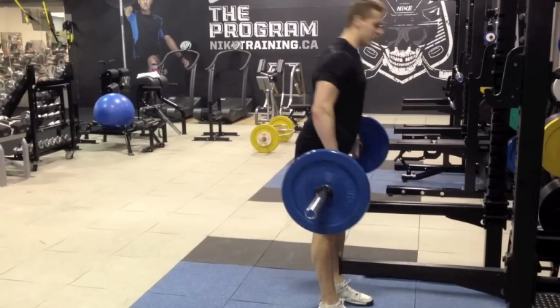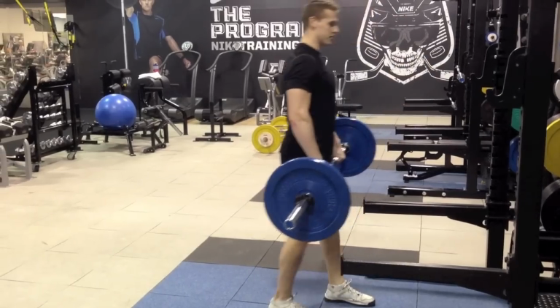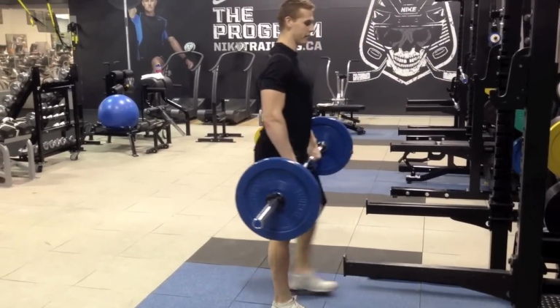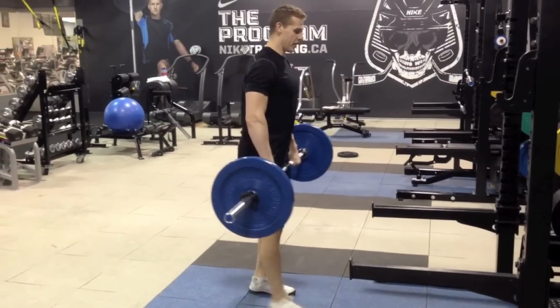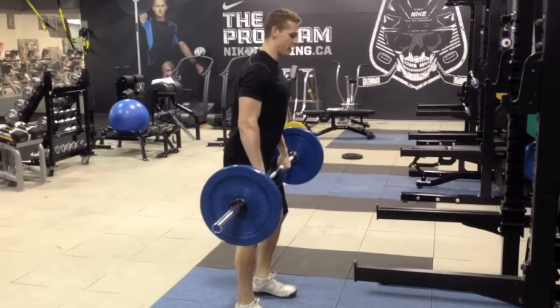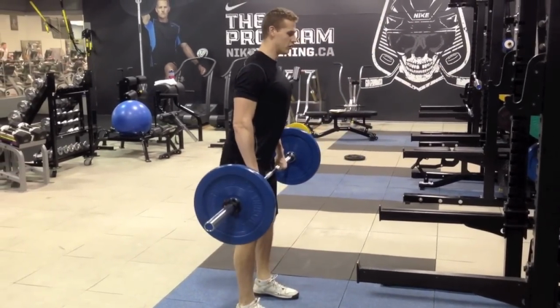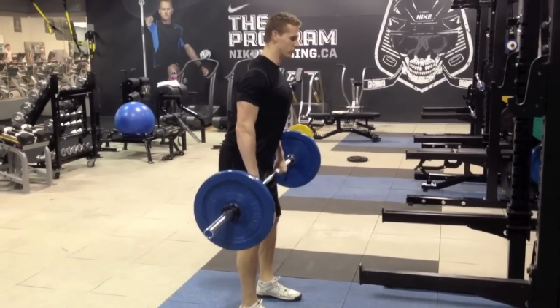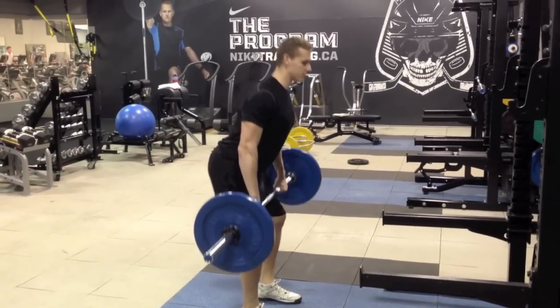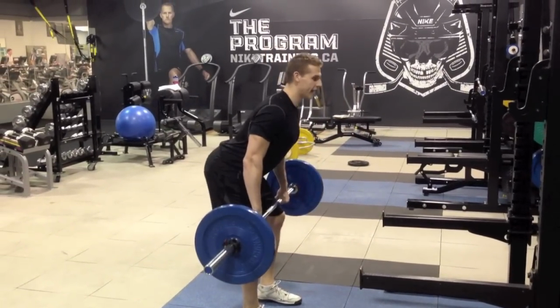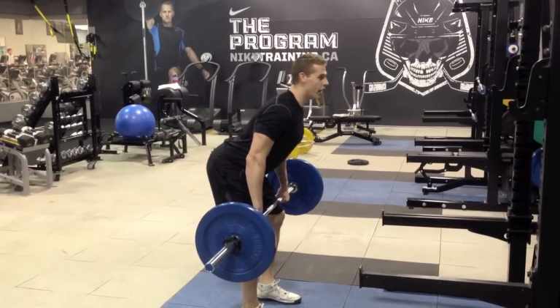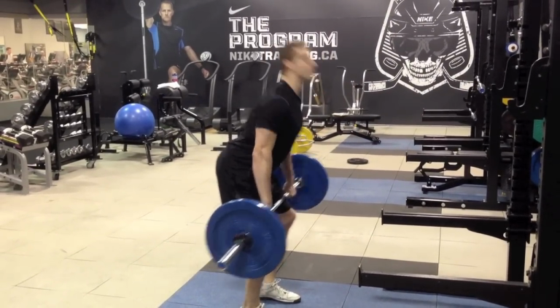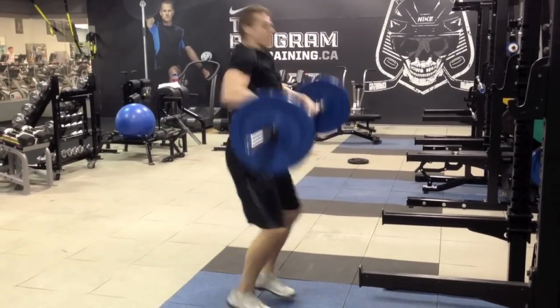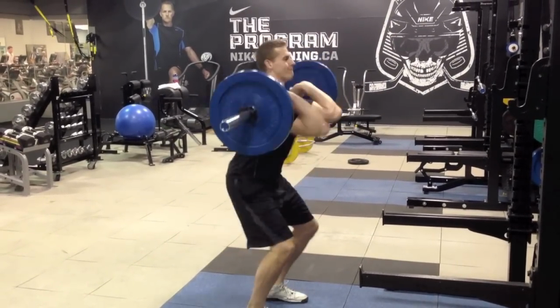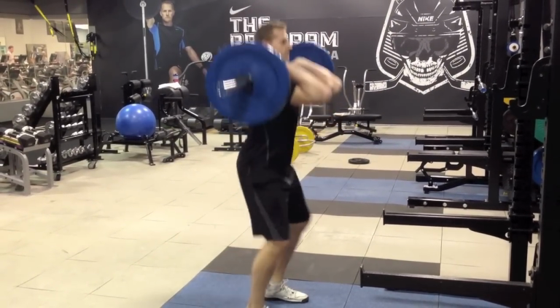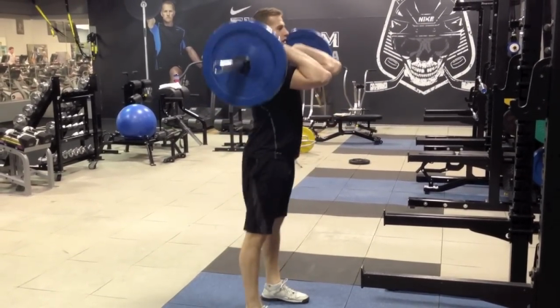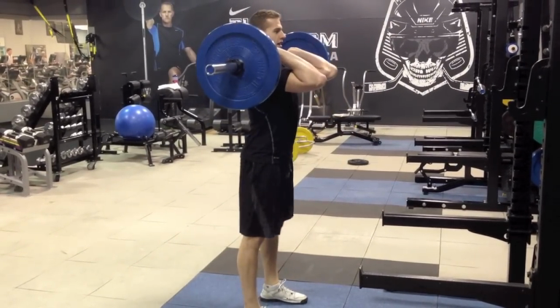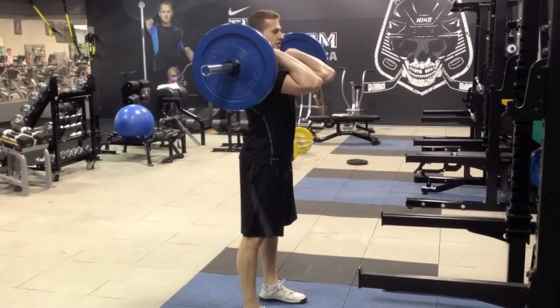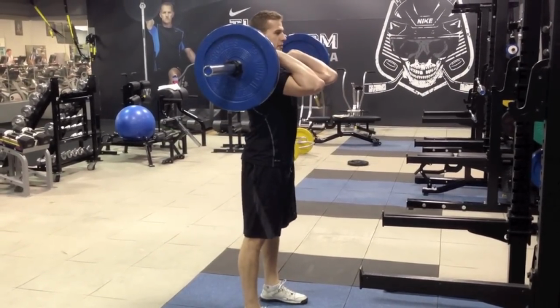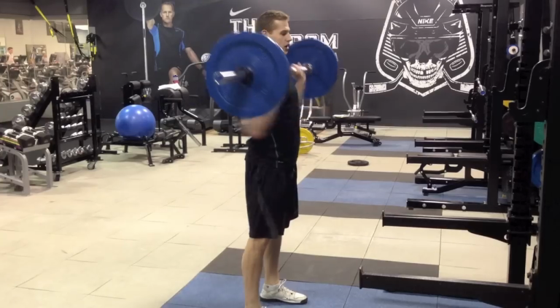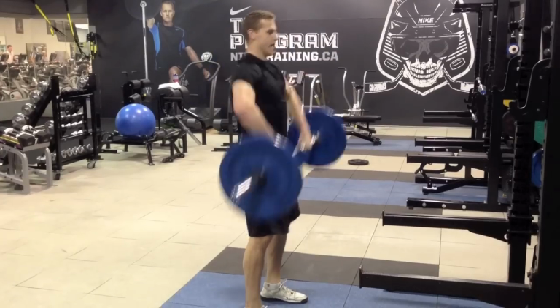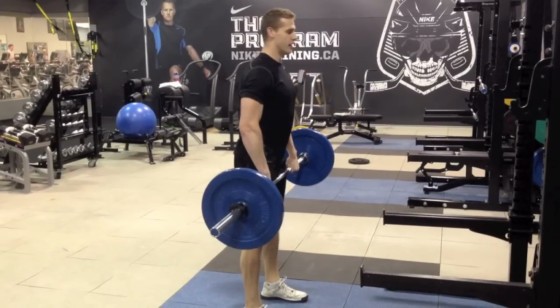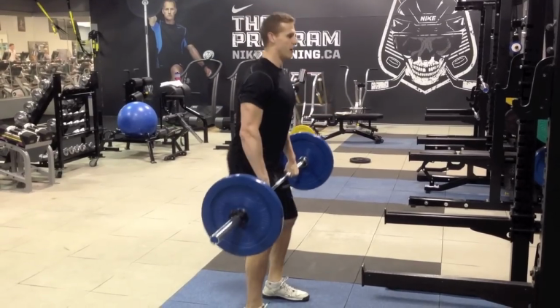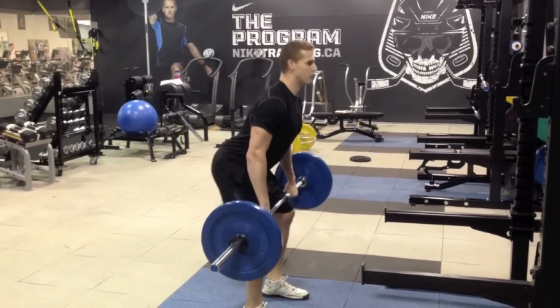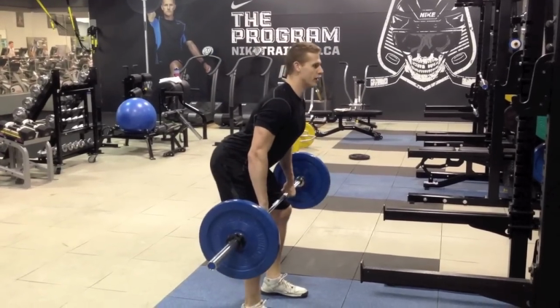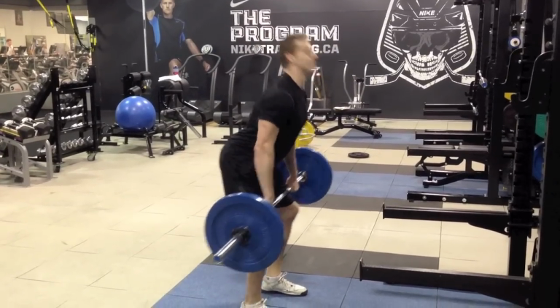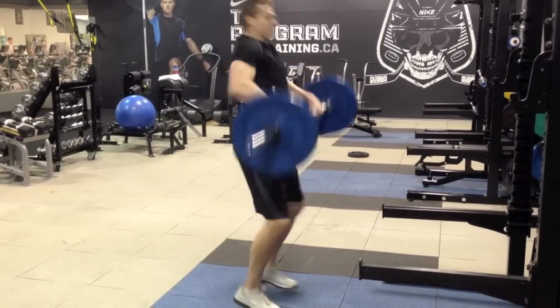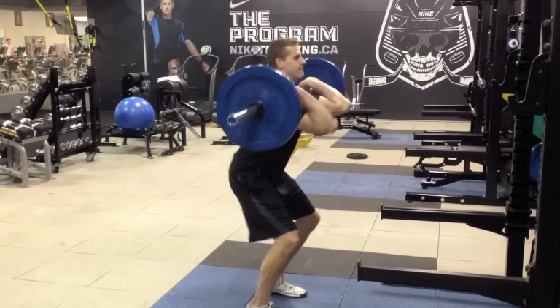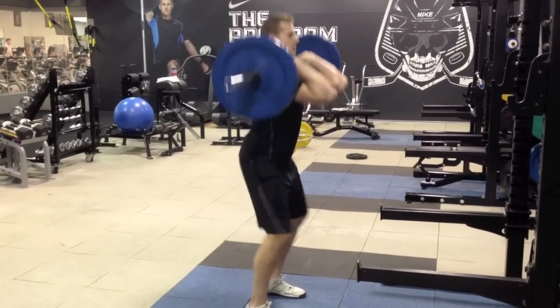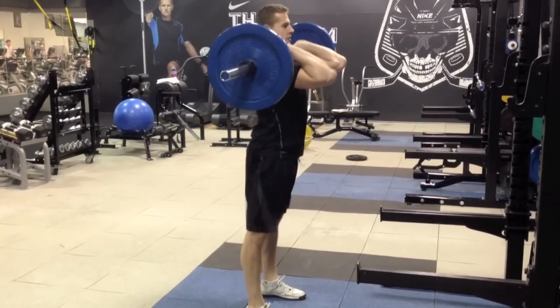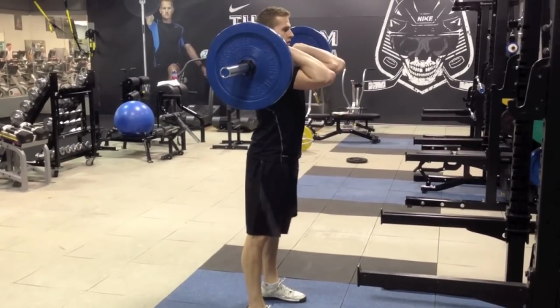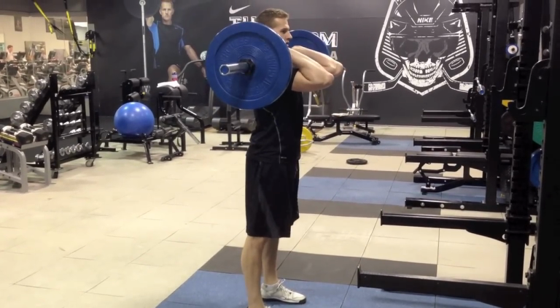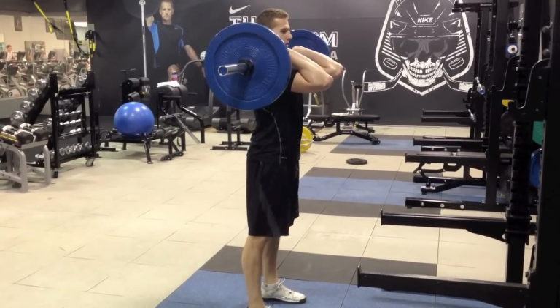Get set, shoulder blades back, up — and then stand up tall at the end. Stand up.